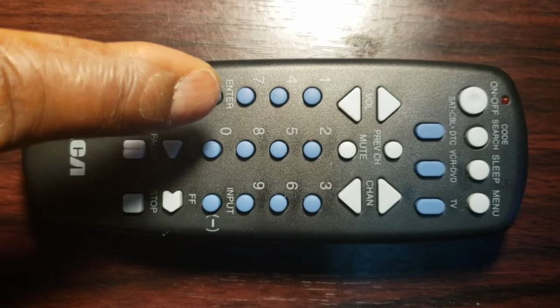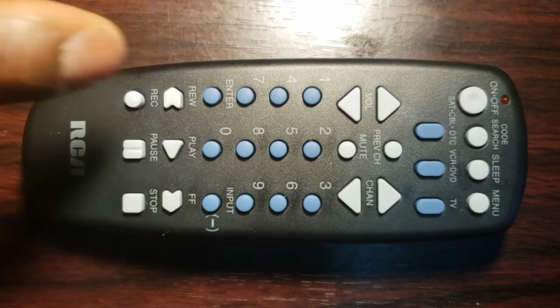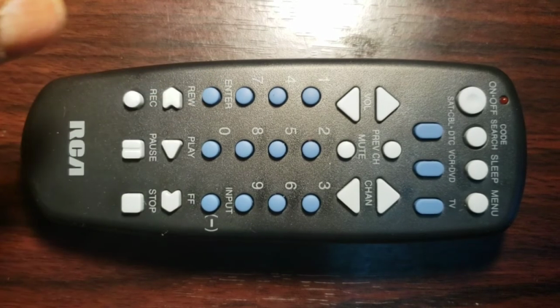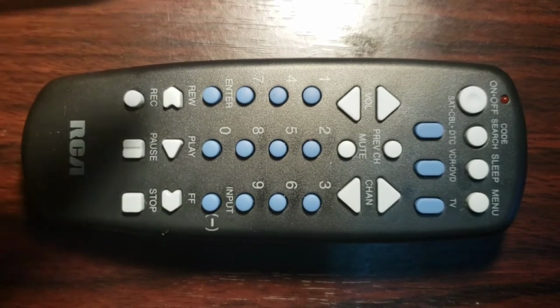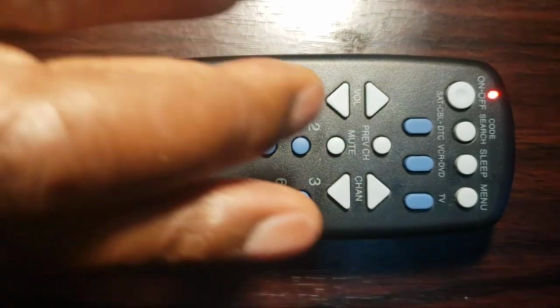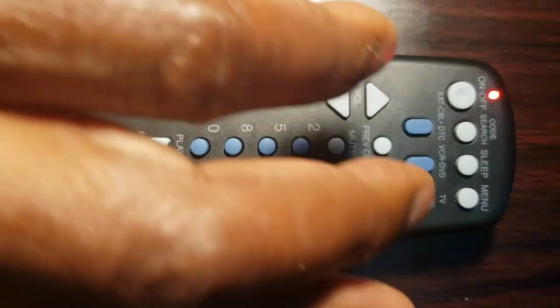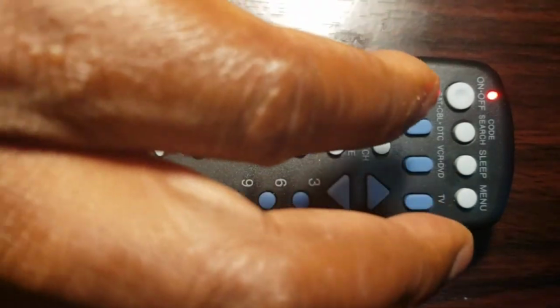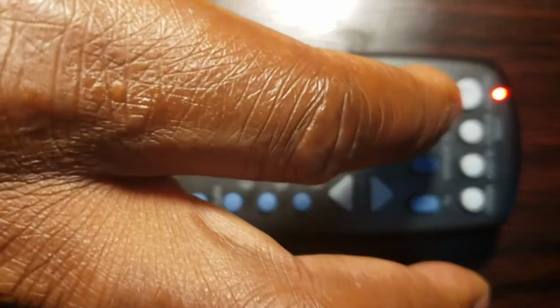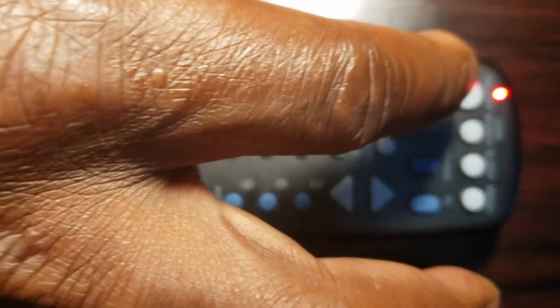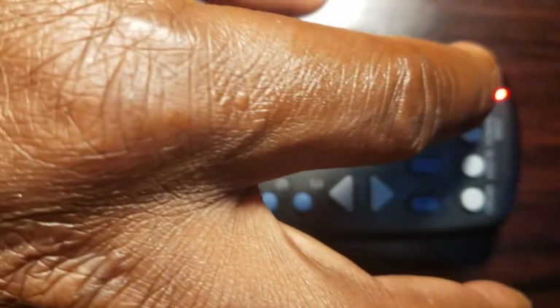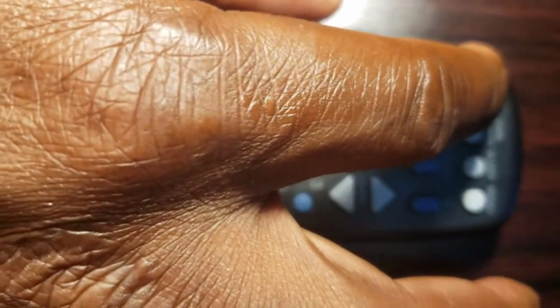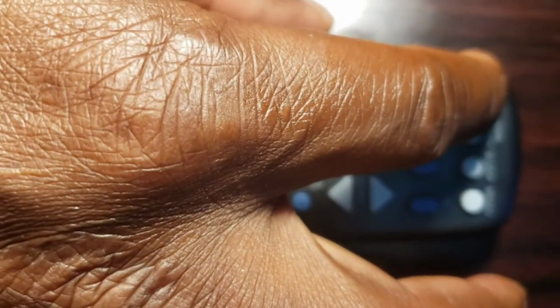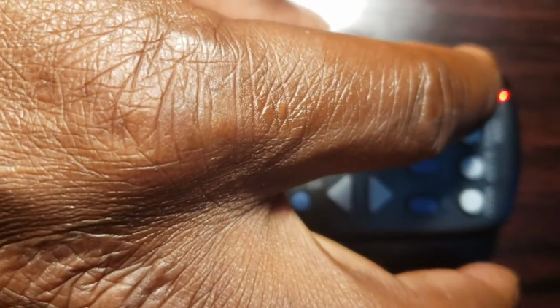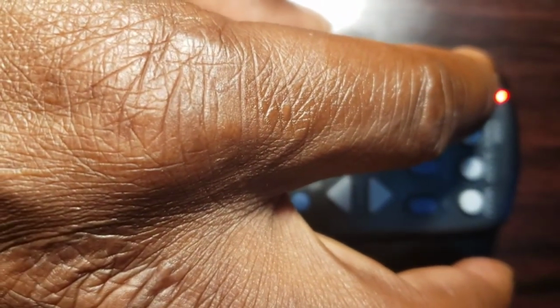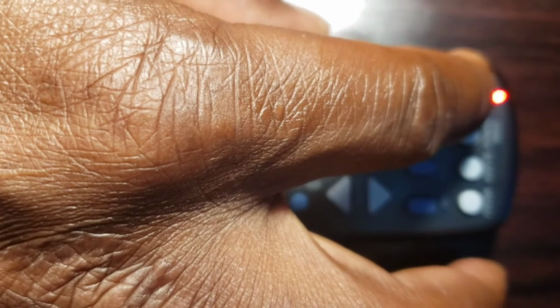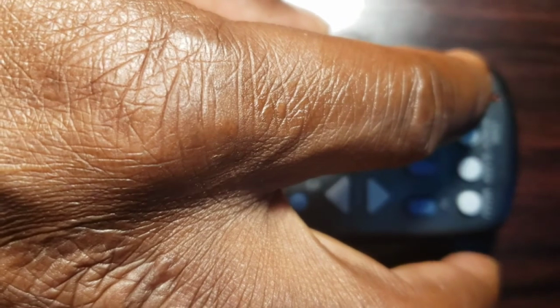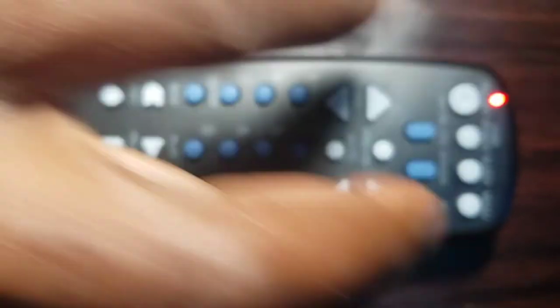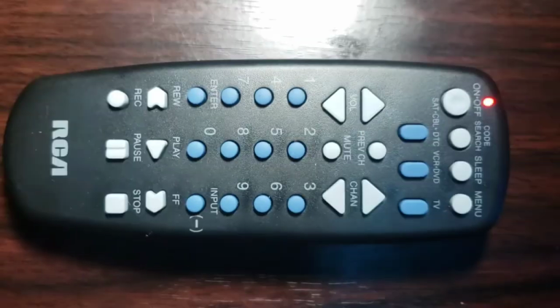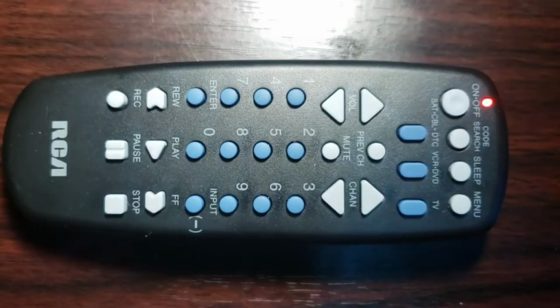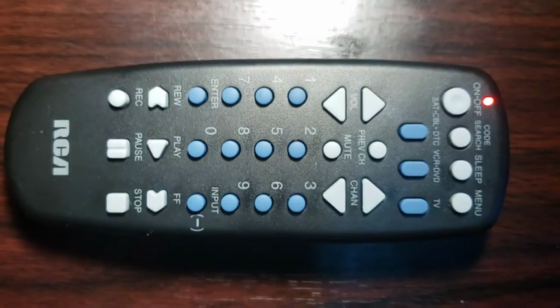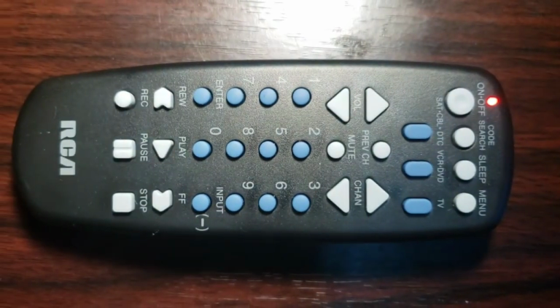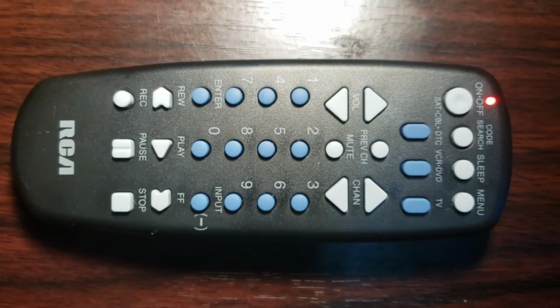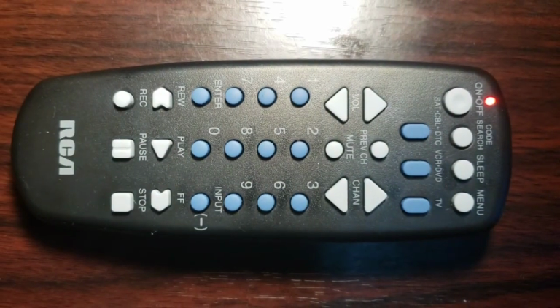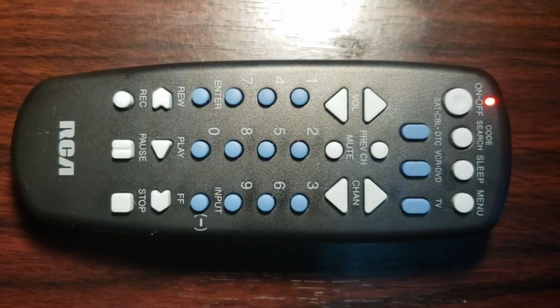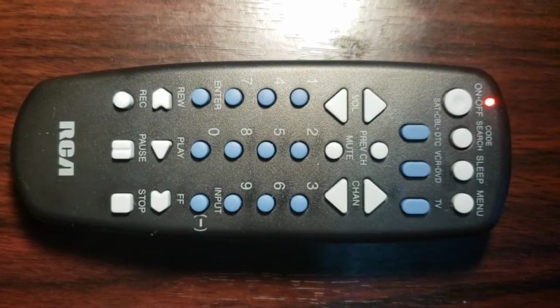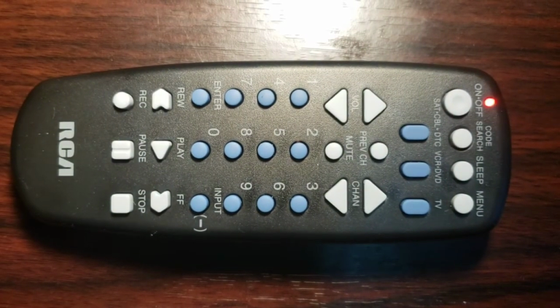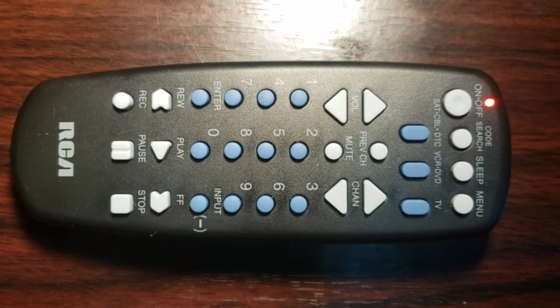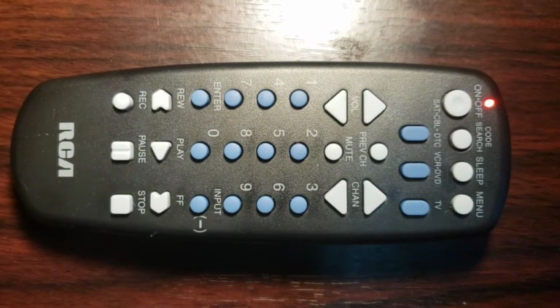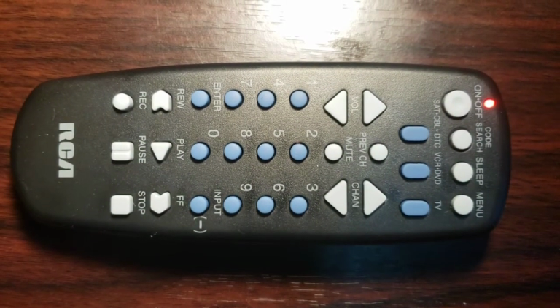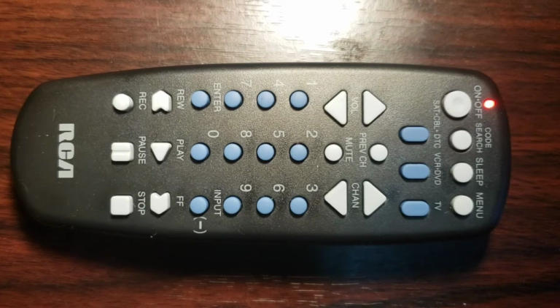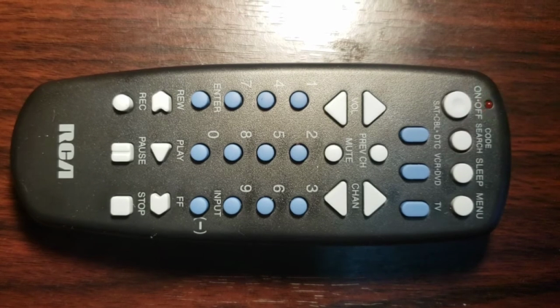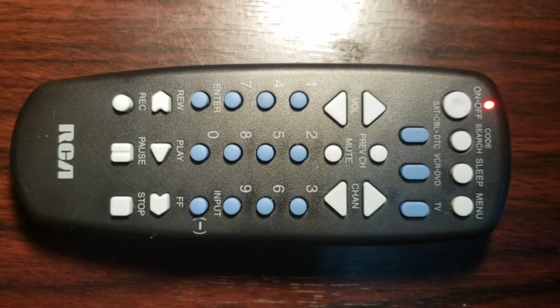Step 5: point the remote control toward the device, then press and release the on-off key. The Universal Remote Control will start auto-searching your device's code. The indicator light will start blinking.